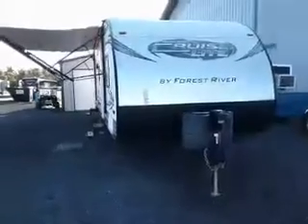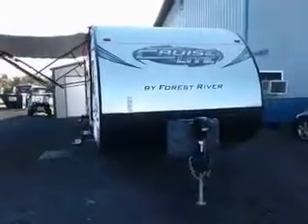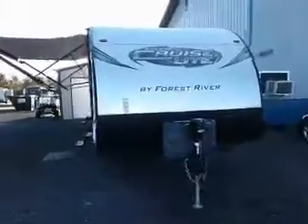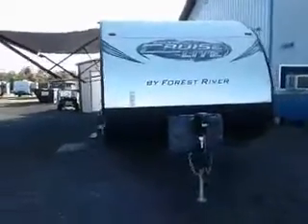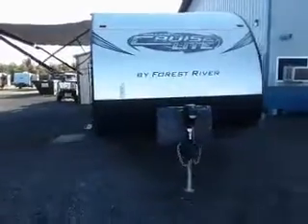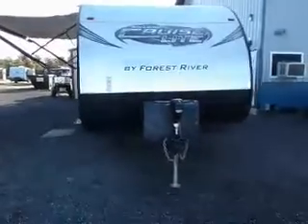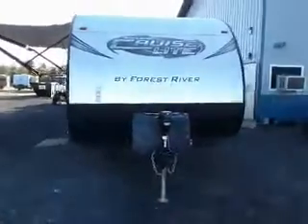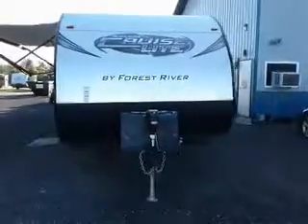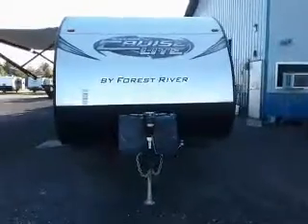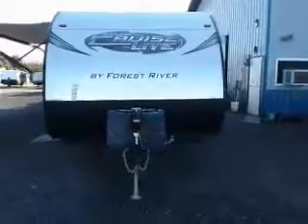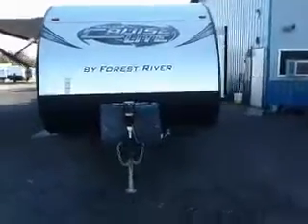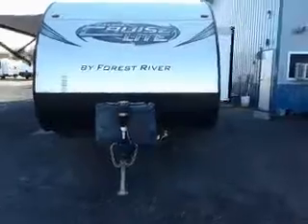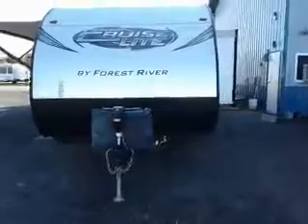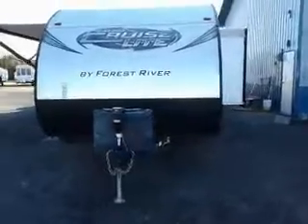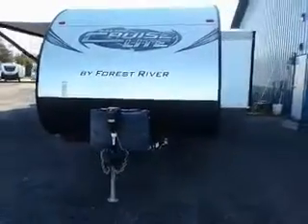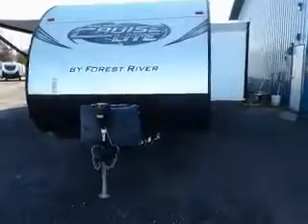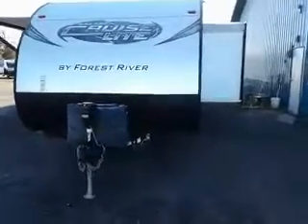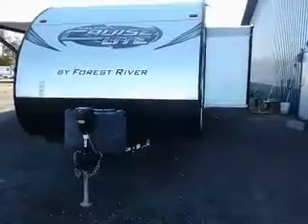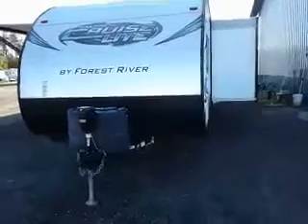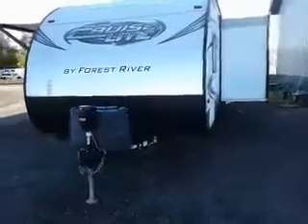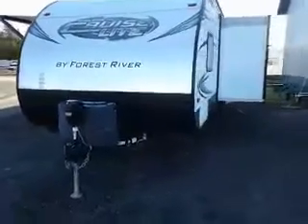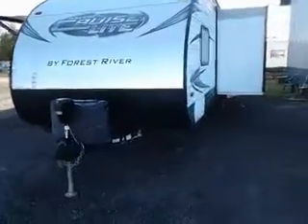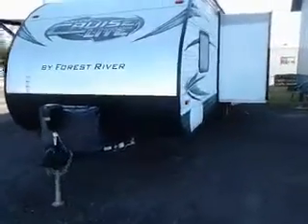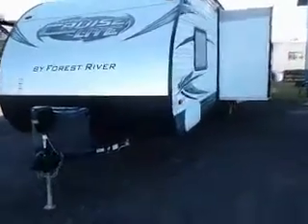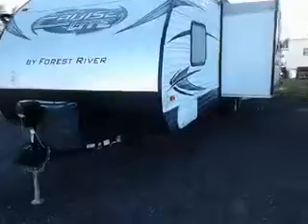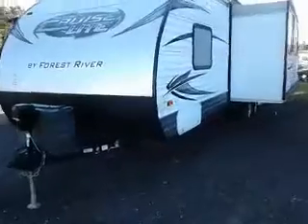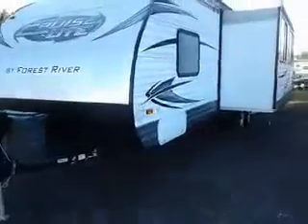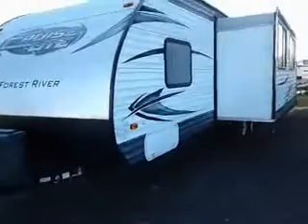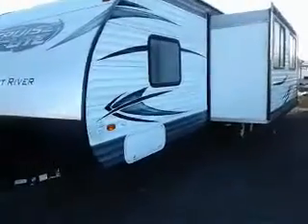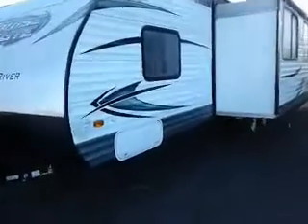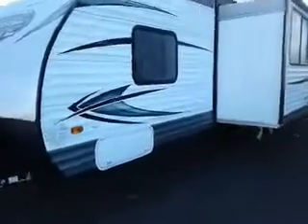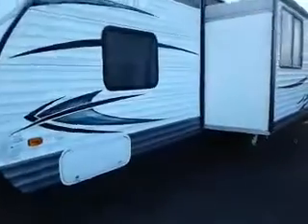Hi, this is Tim with Friendship RV. We have a 2016 Salem Cruise Light 263 BHXL bunkhouse model. Let's take a look.